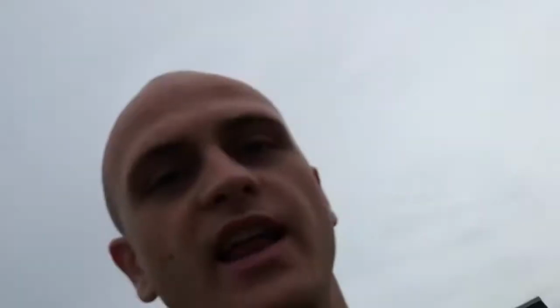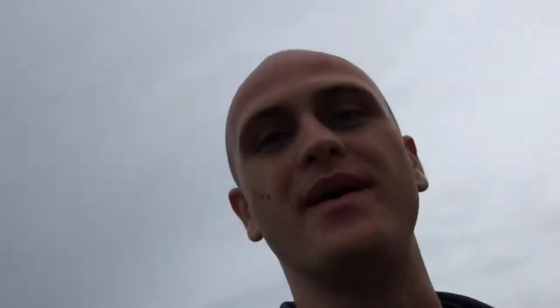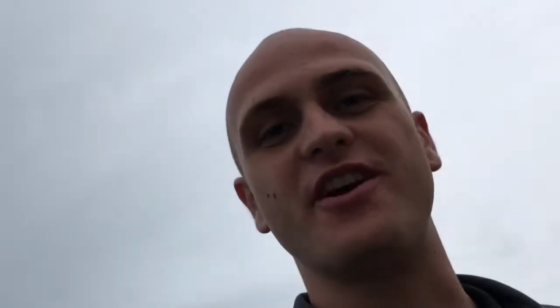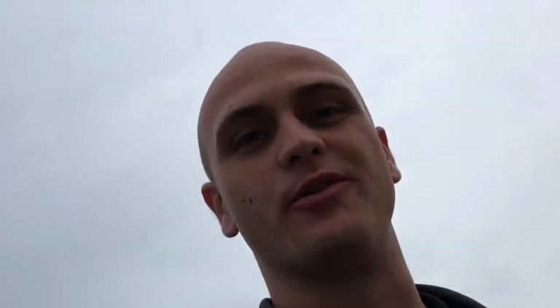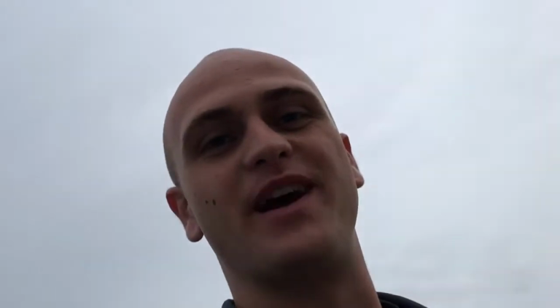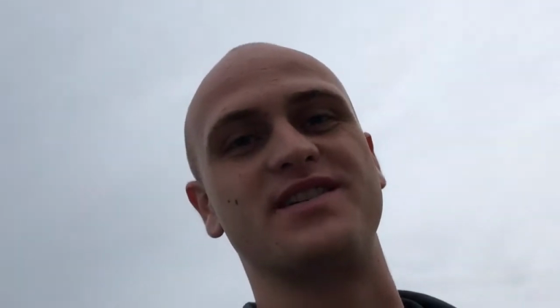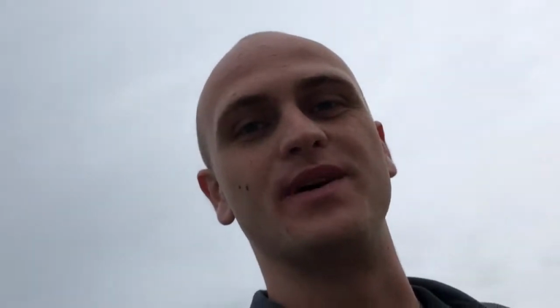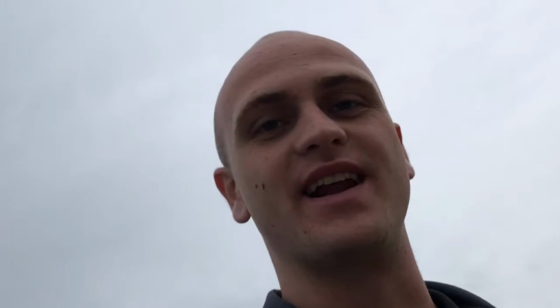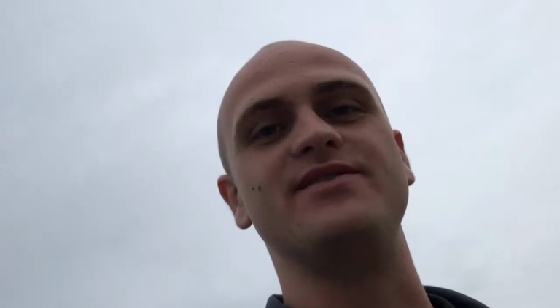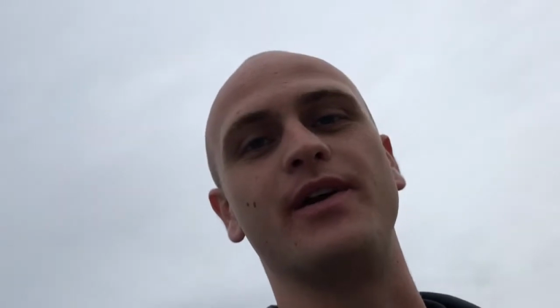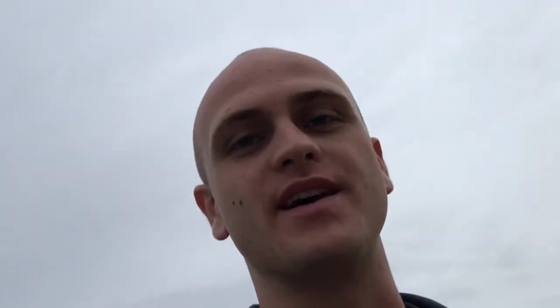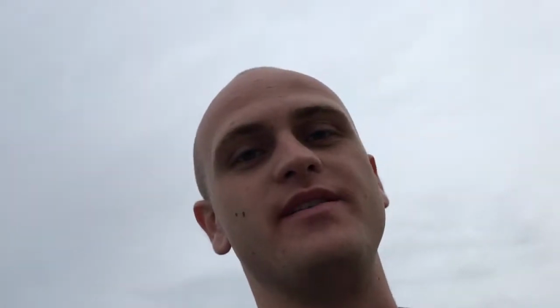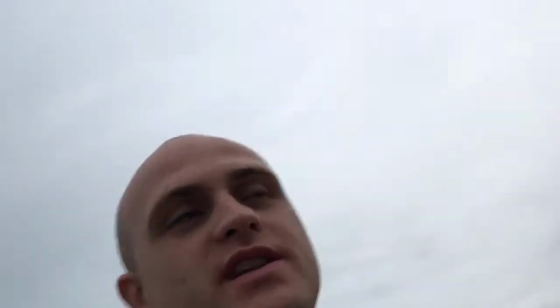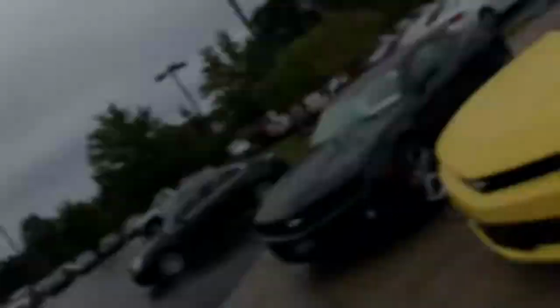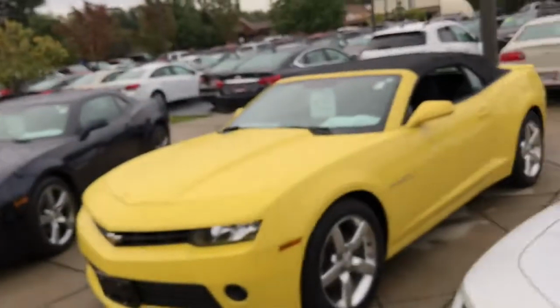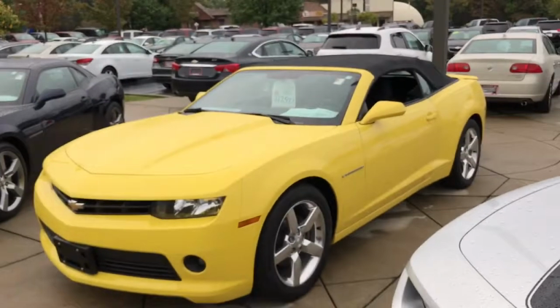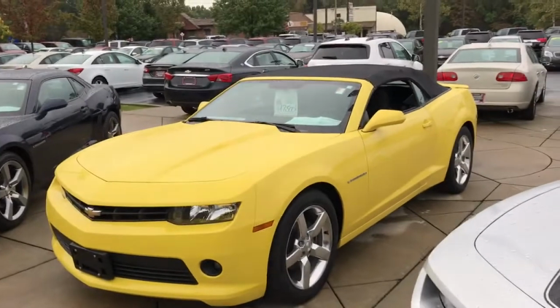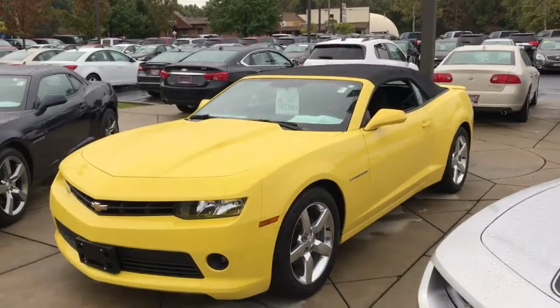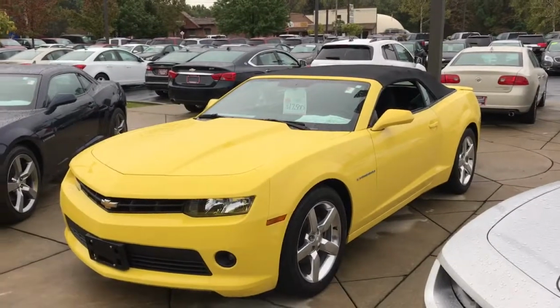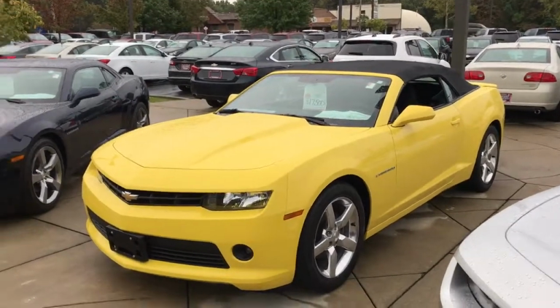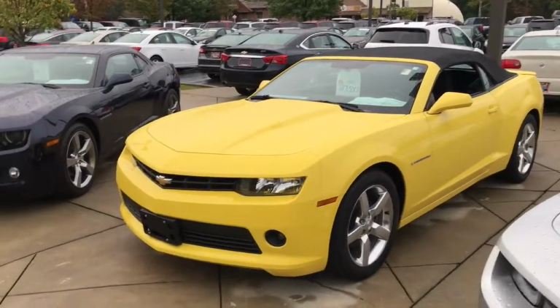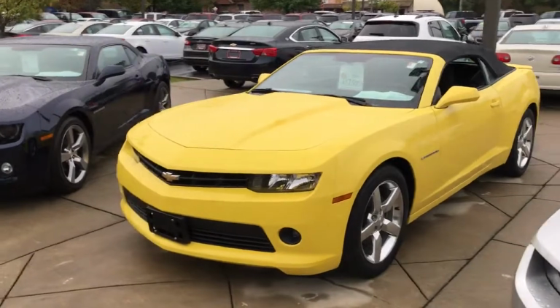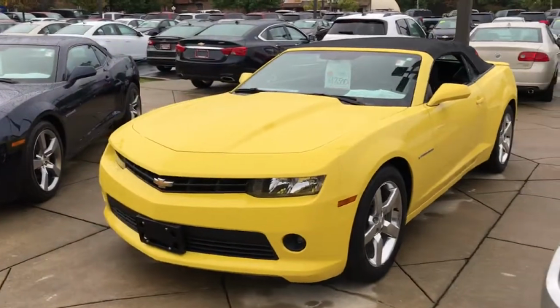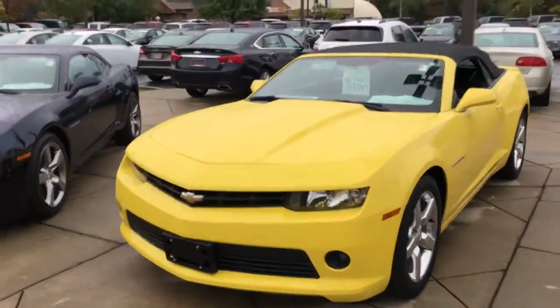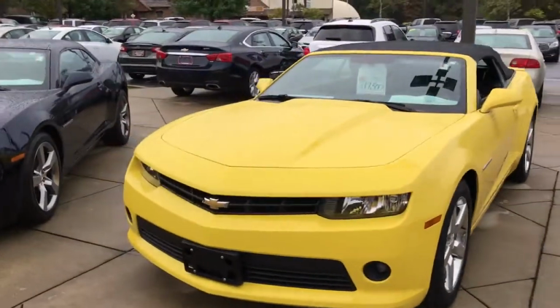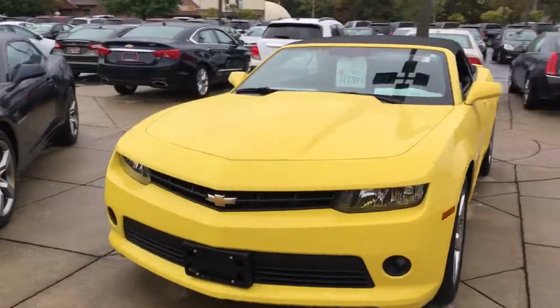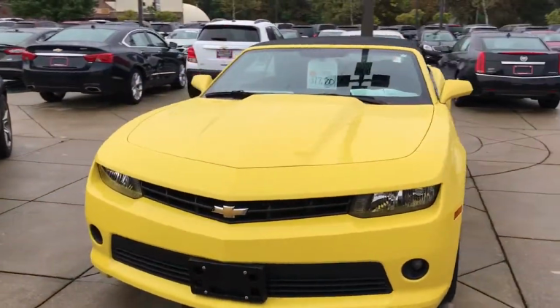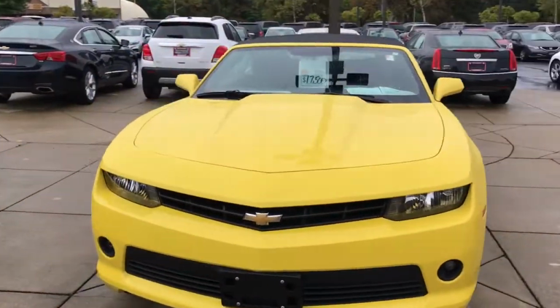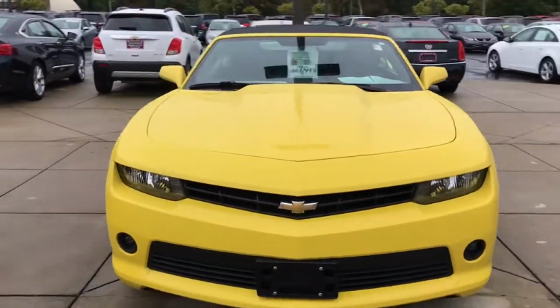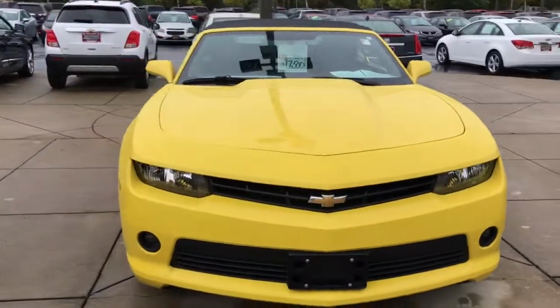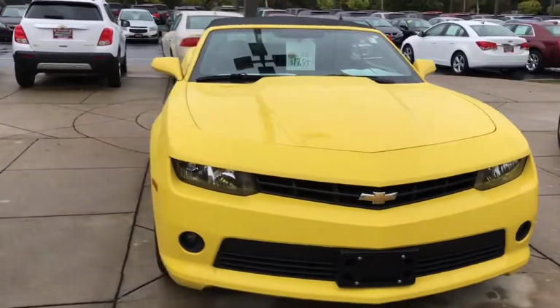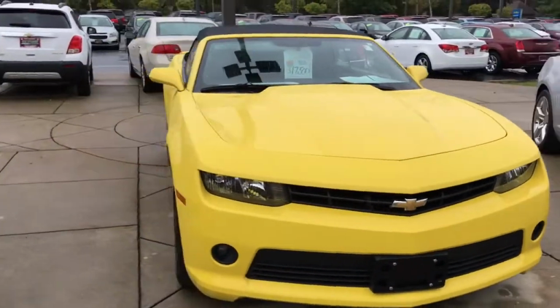Hello Ryan, my name is Jeff Bayero from Panel Ryan Chevrolet in Westlake. I received your internet request on the 2014 Chevrolet Camaro LT convertible and I just want to do a quick walk-around video here to give you a better idea of what it's all about.